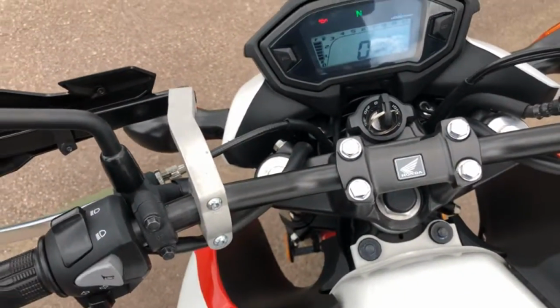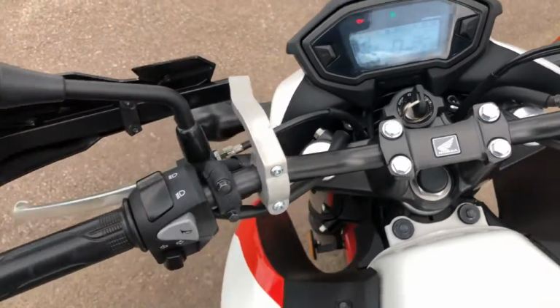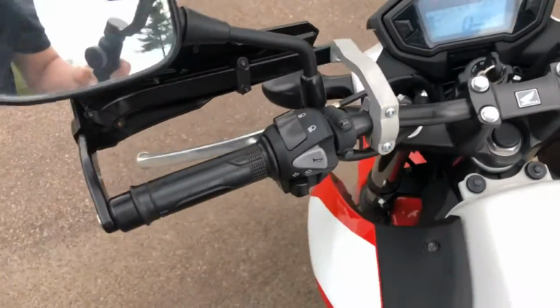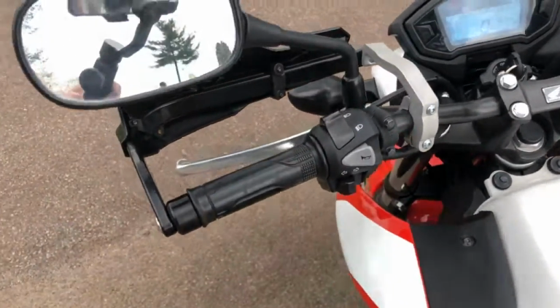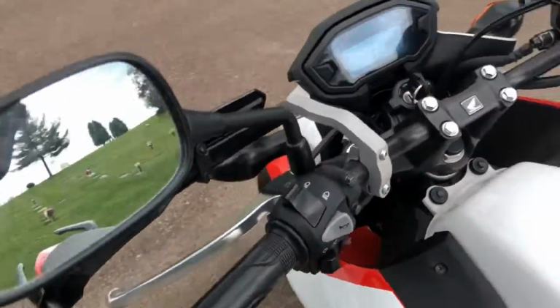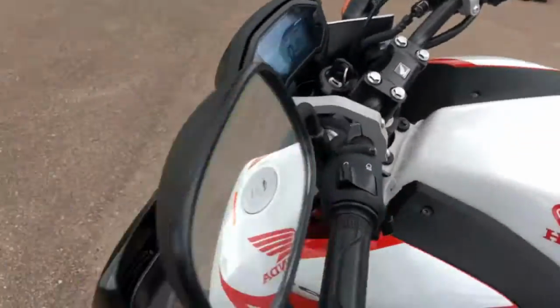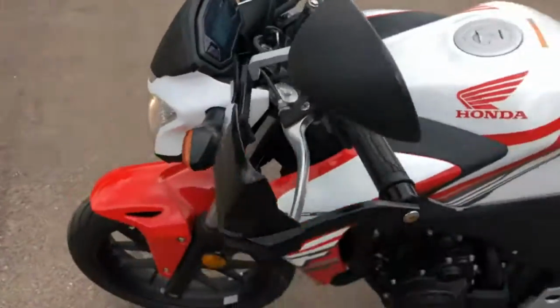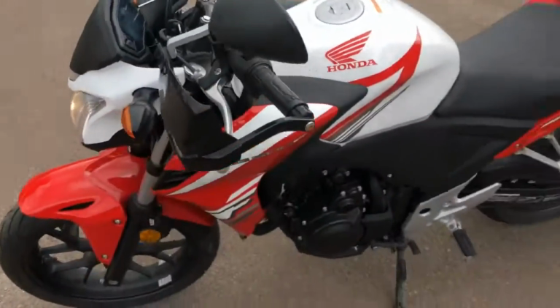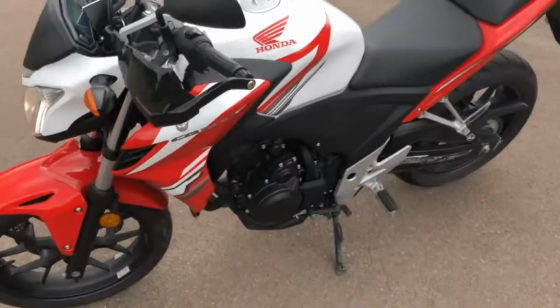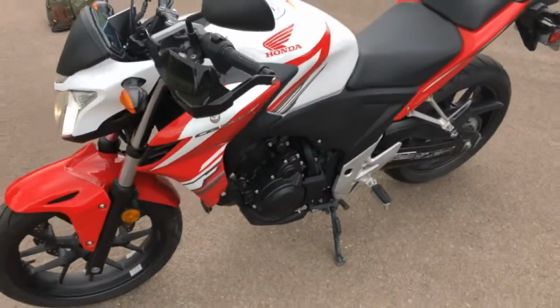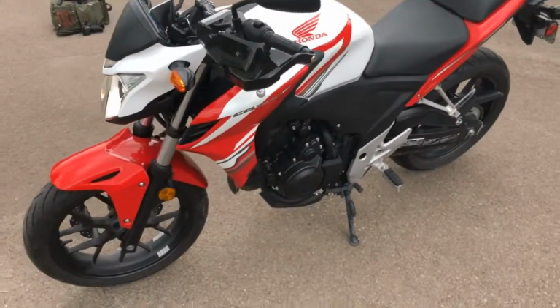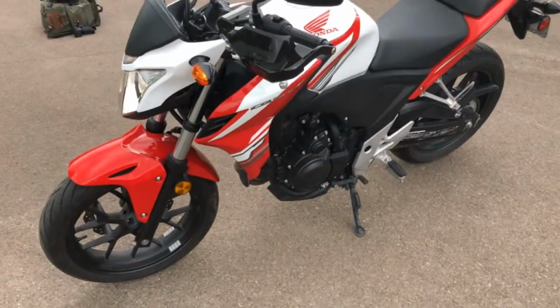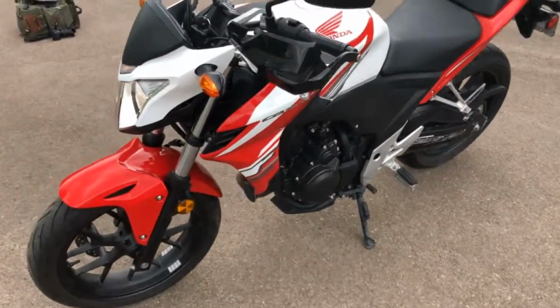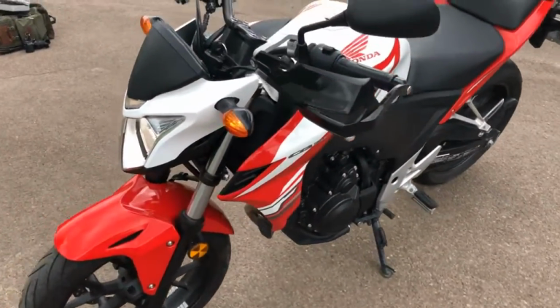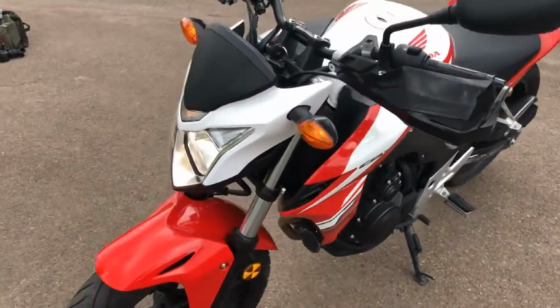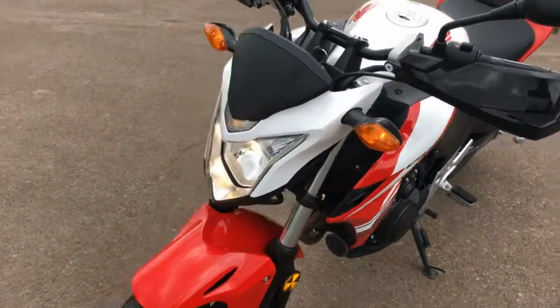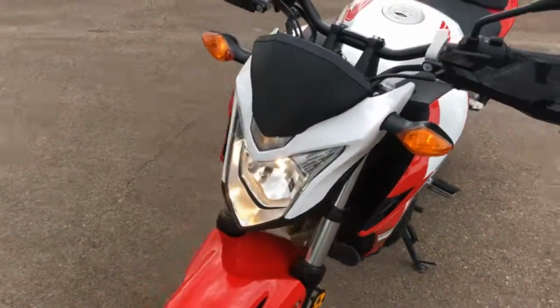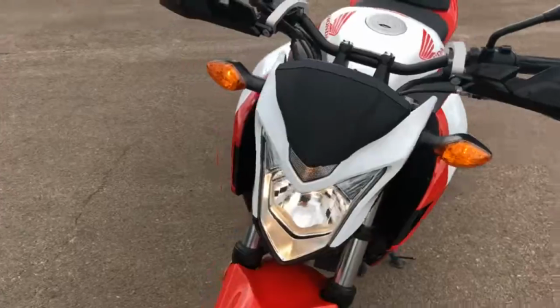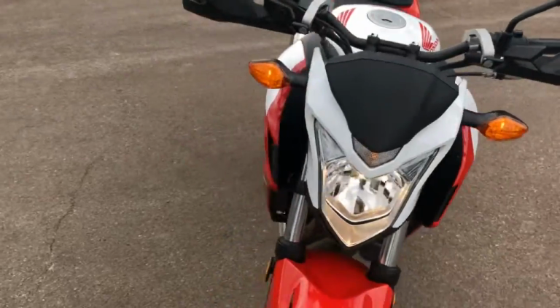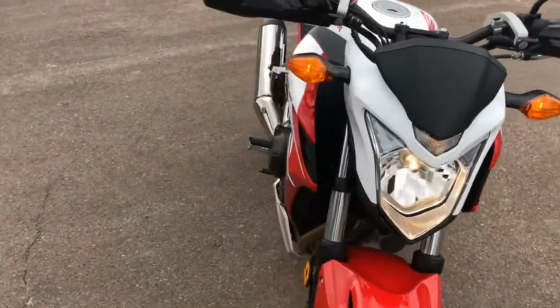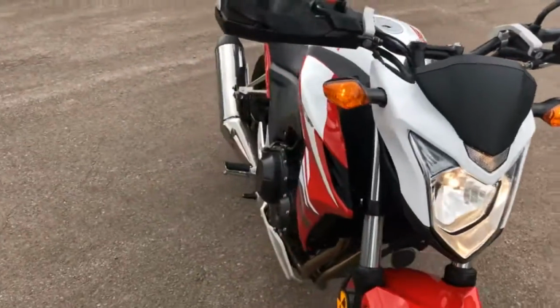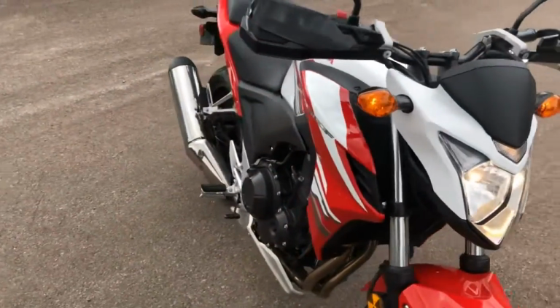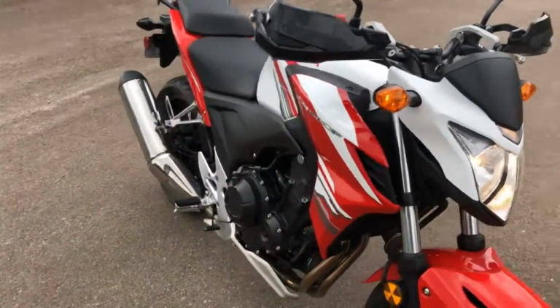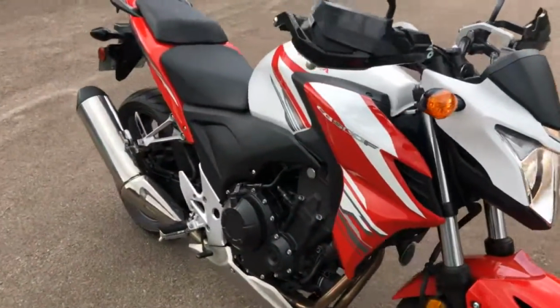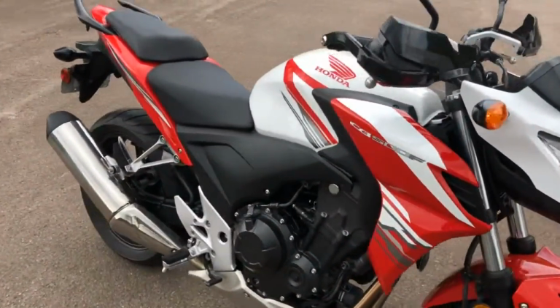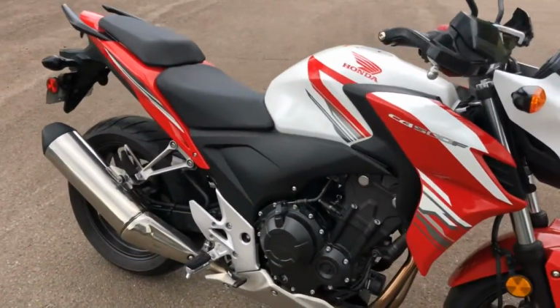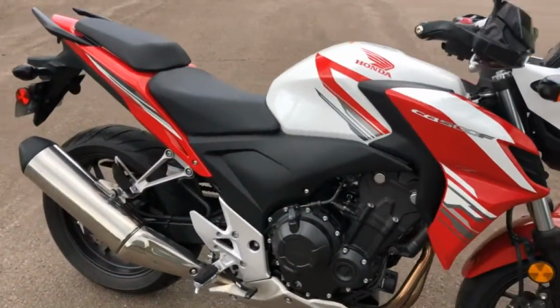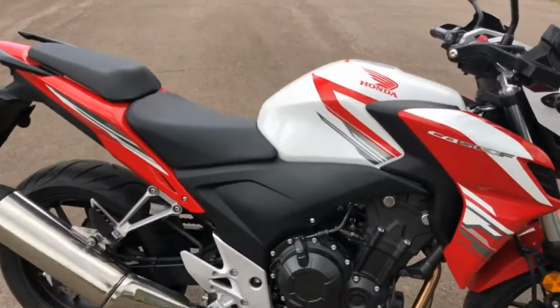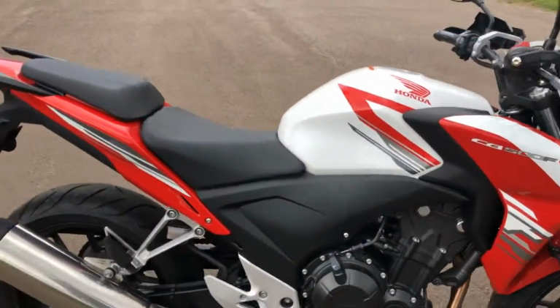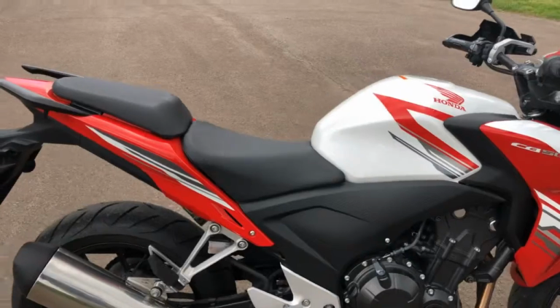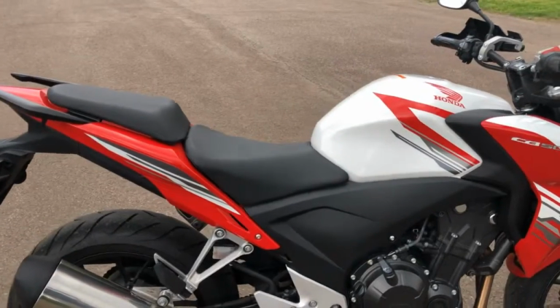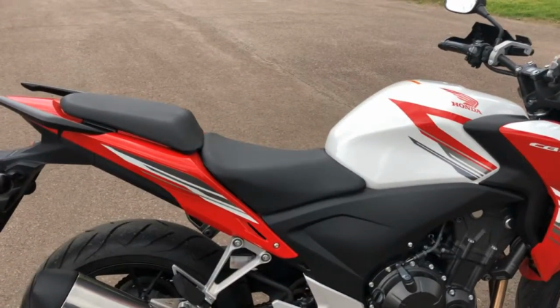I put about 8 miles on it so far, and I'll probably put another 15 miles on it. Great running bike, very good looking bike. If you're looking for a very affordable, really all-around good bike, the CB500F really is a good bike.